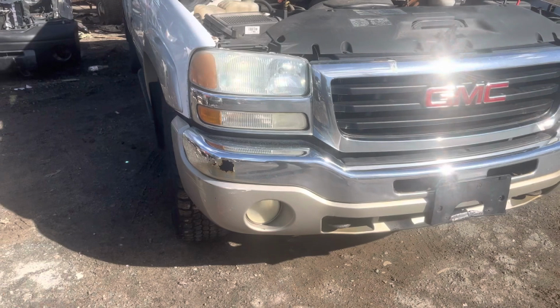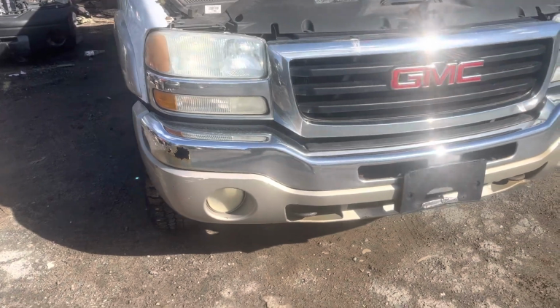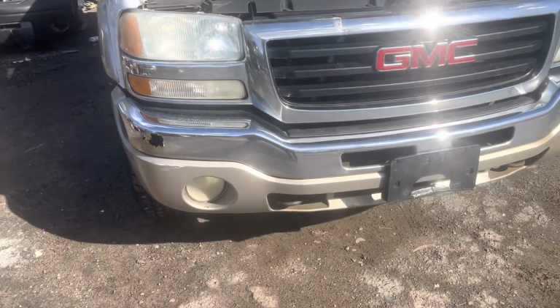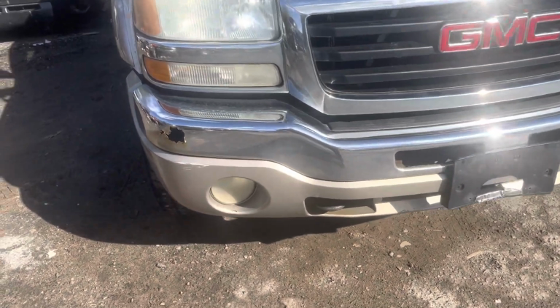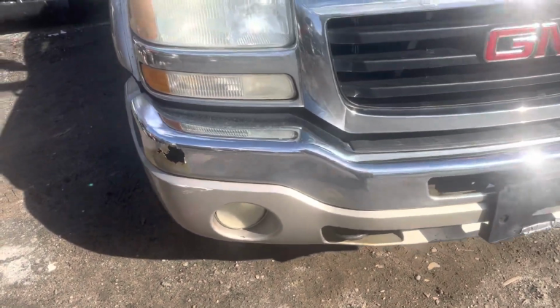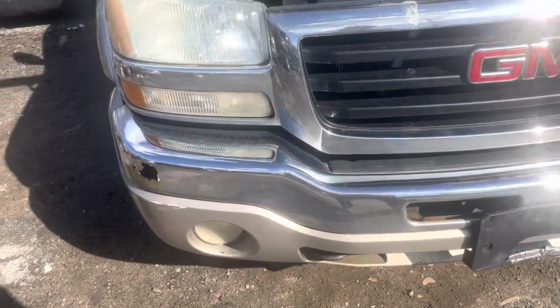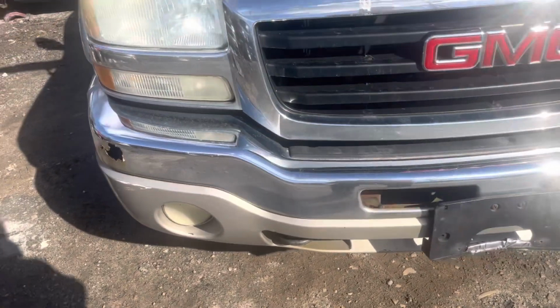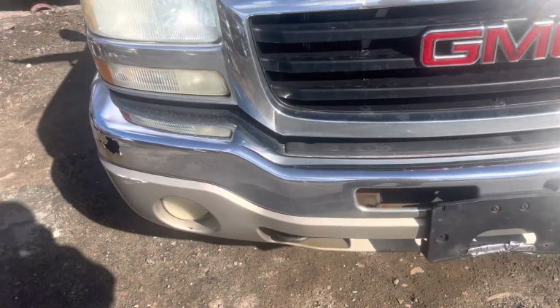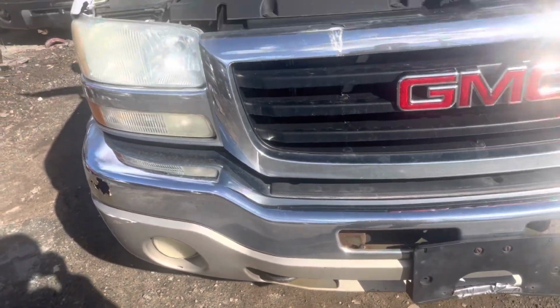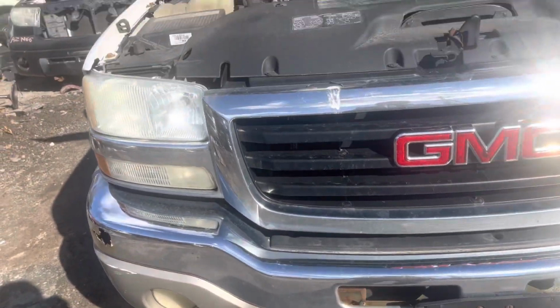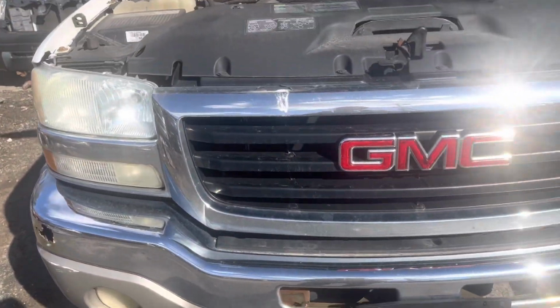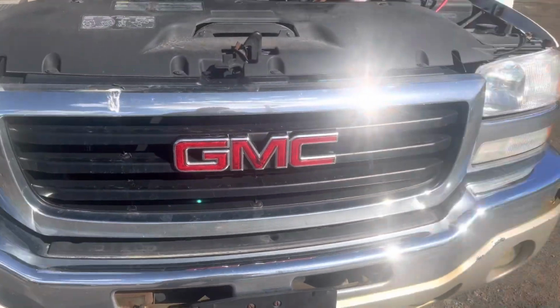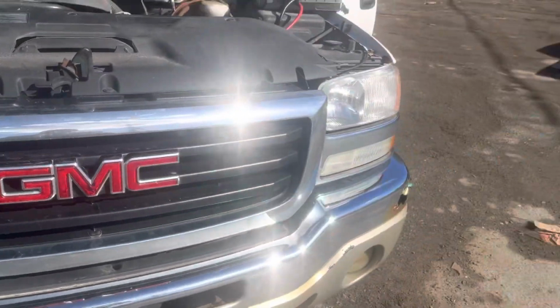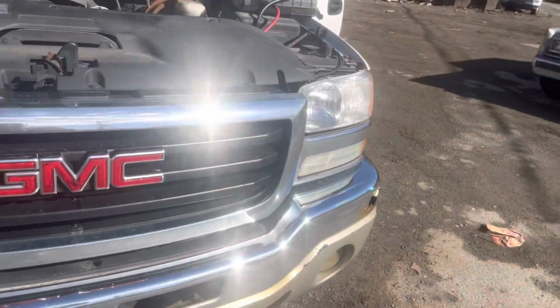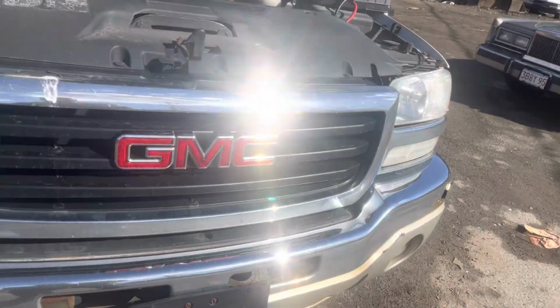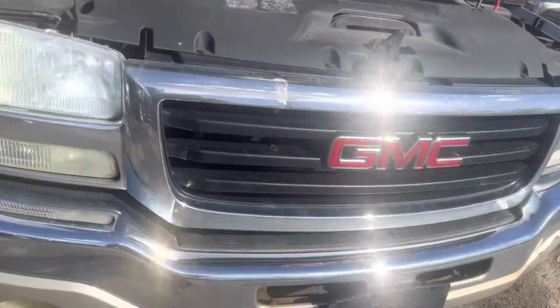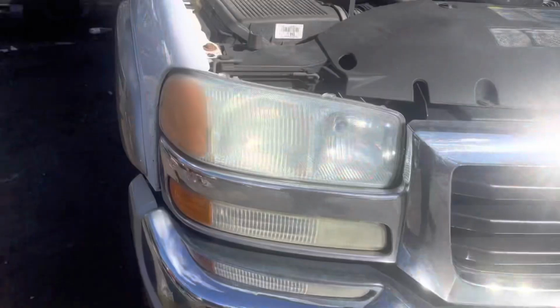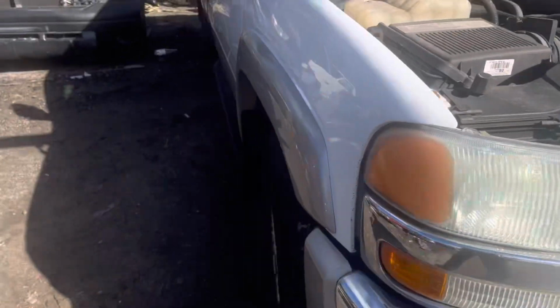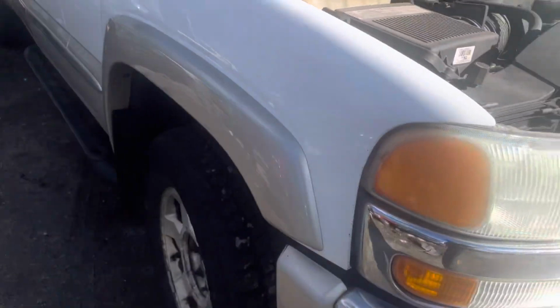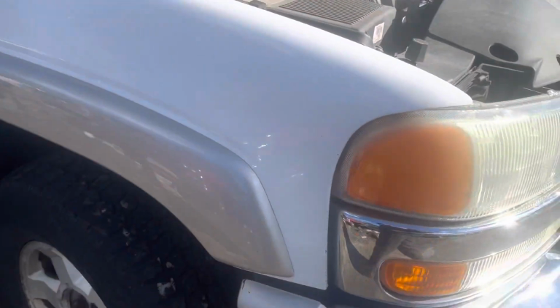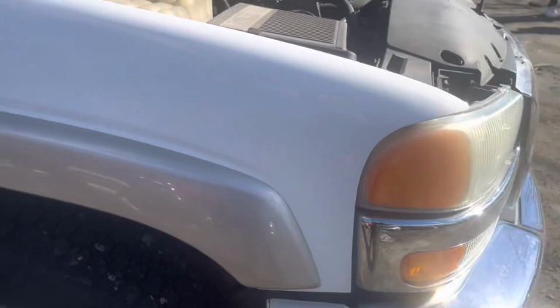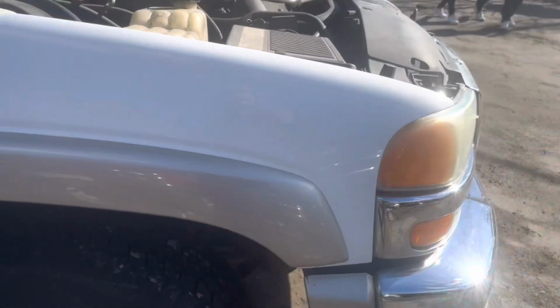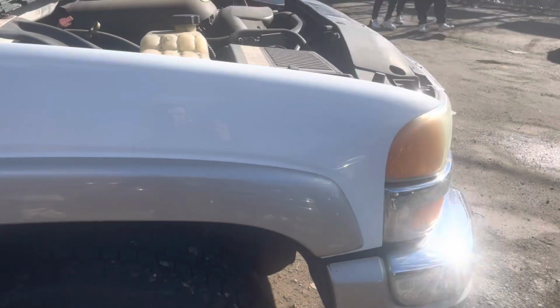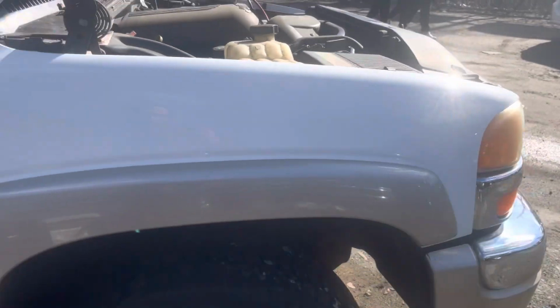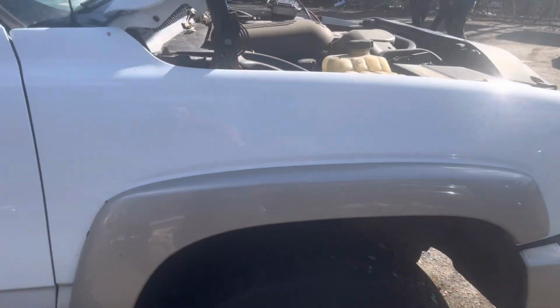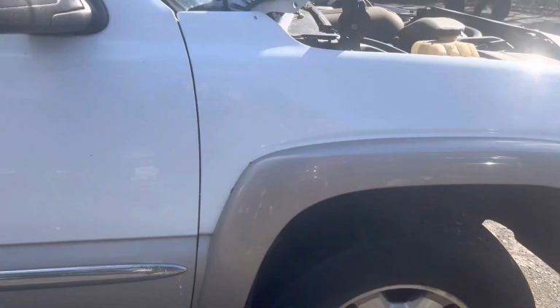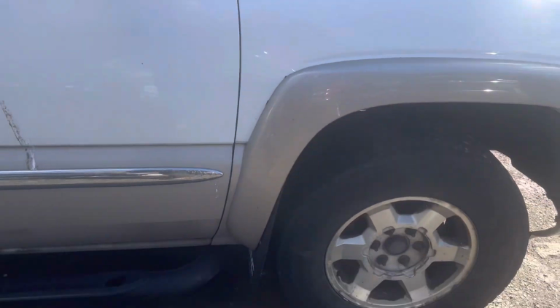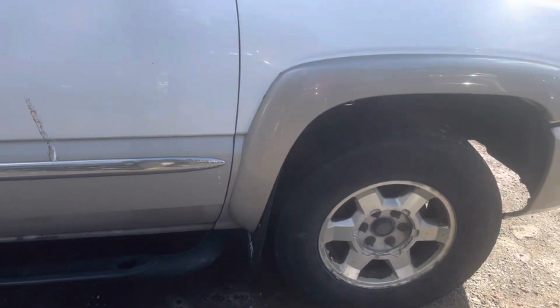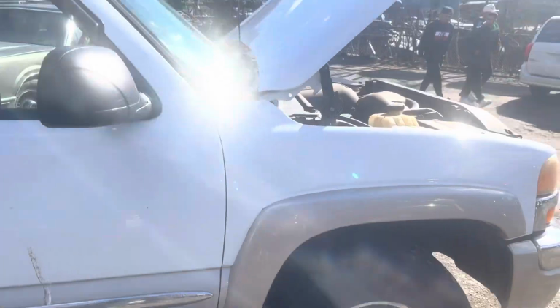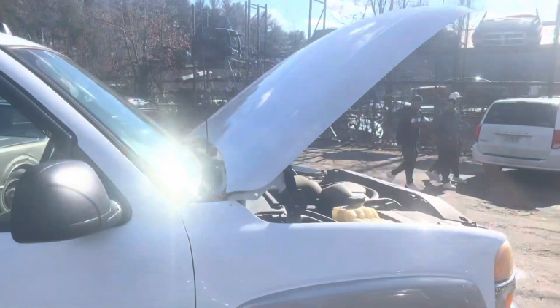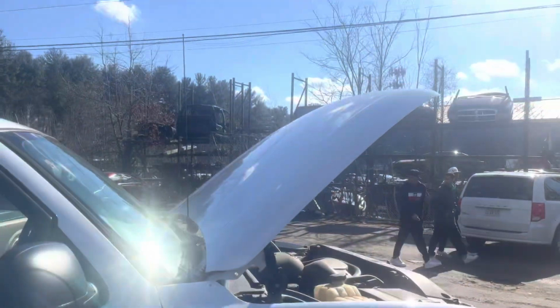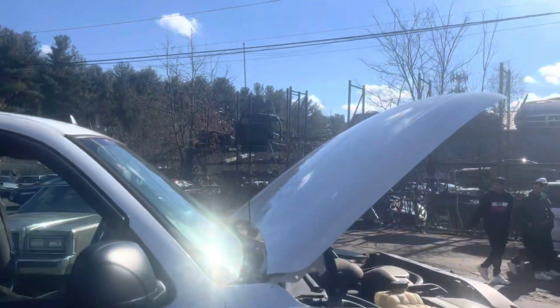Front bumper is junk — really chrome junk on it. Headlights and grille are both good. Fender looks good, same with the hood.